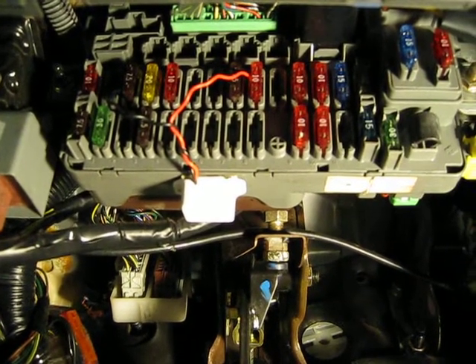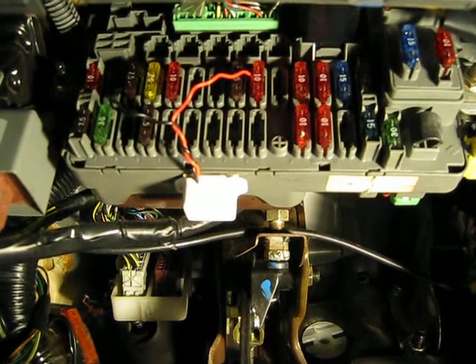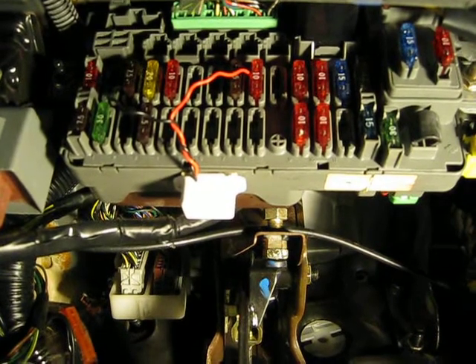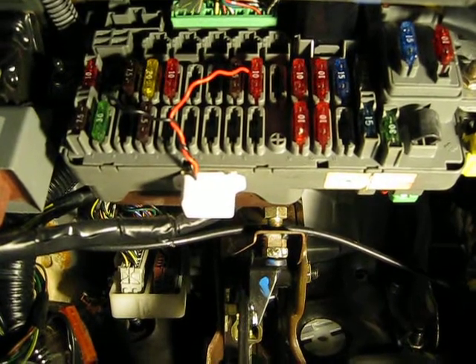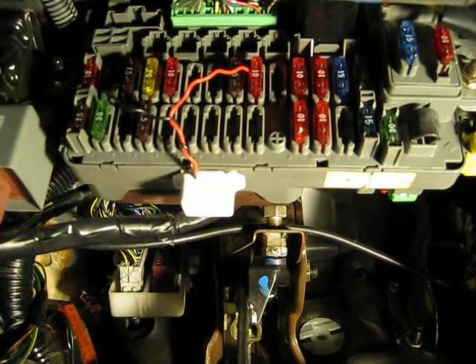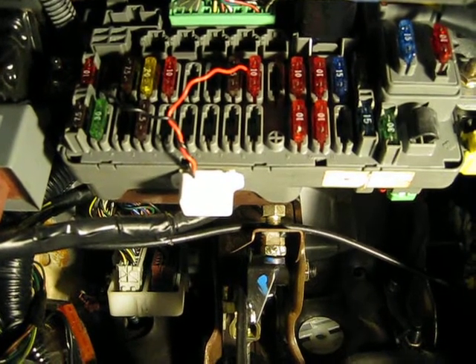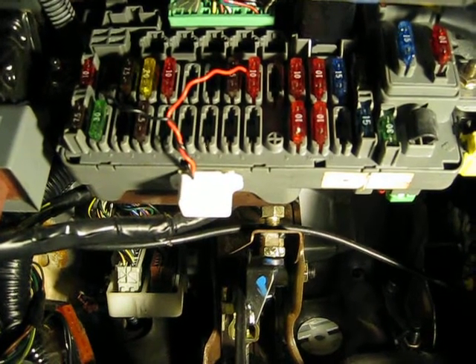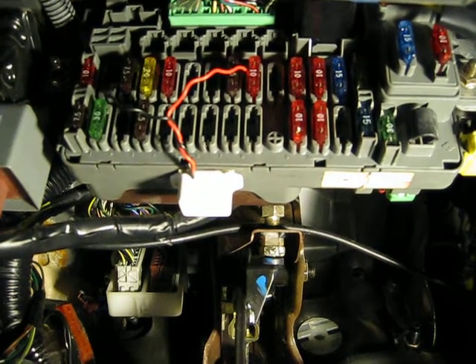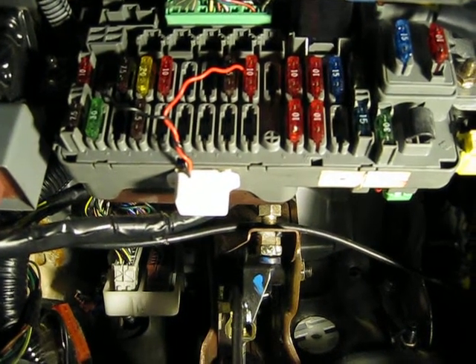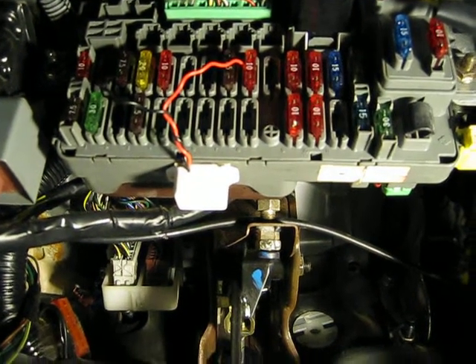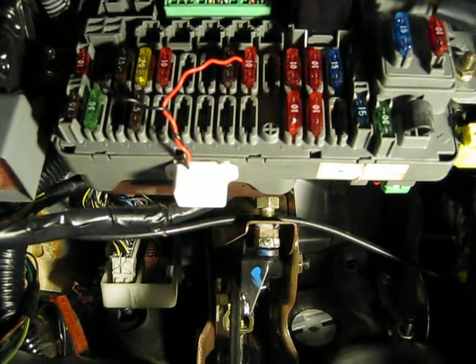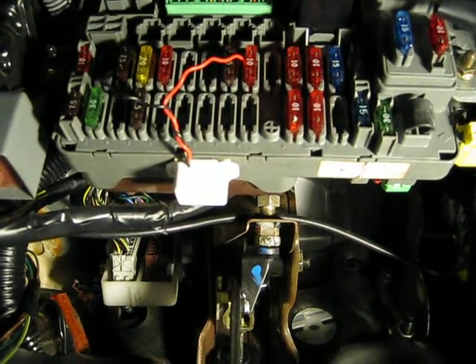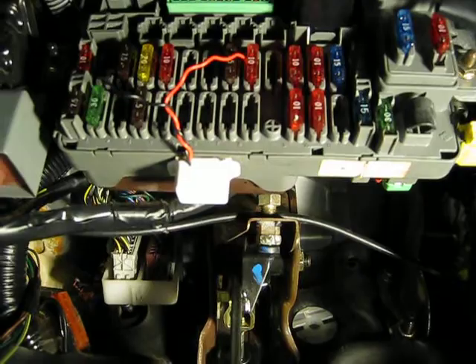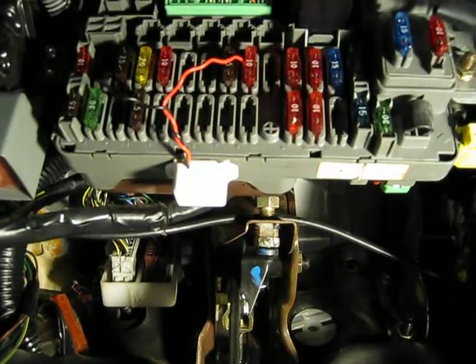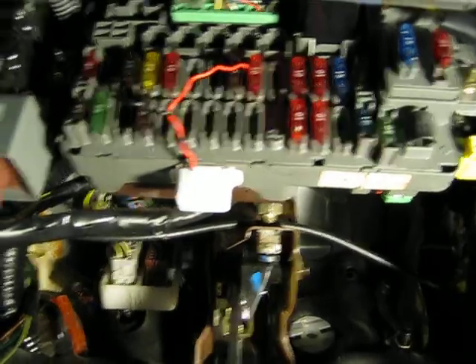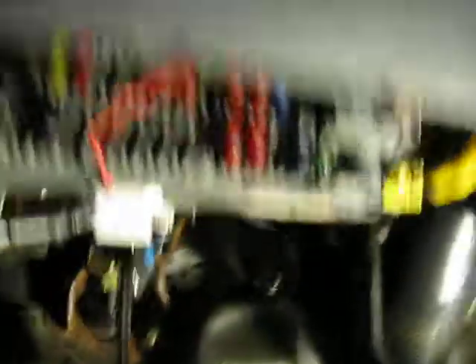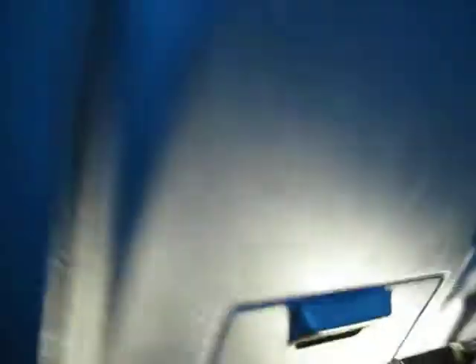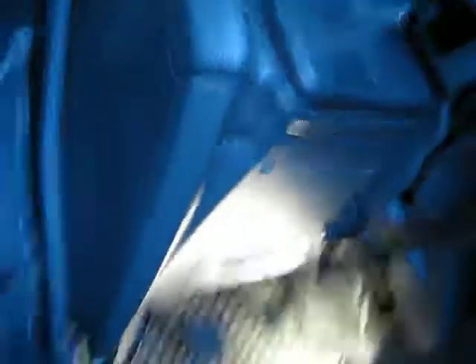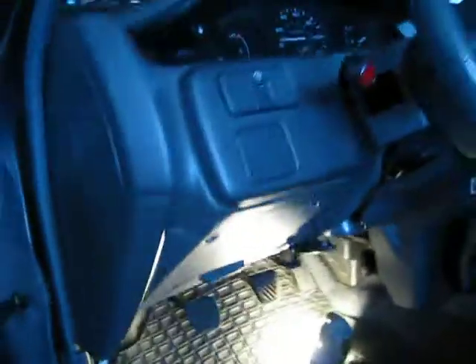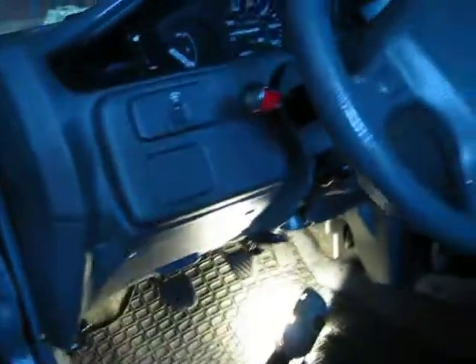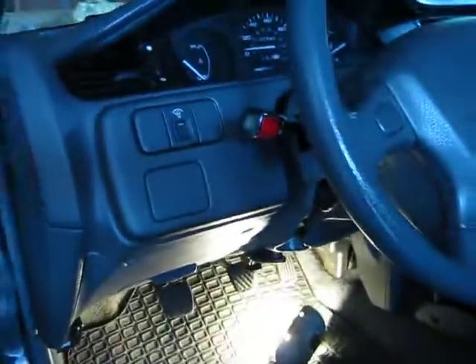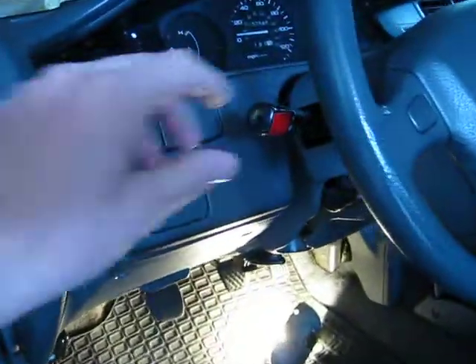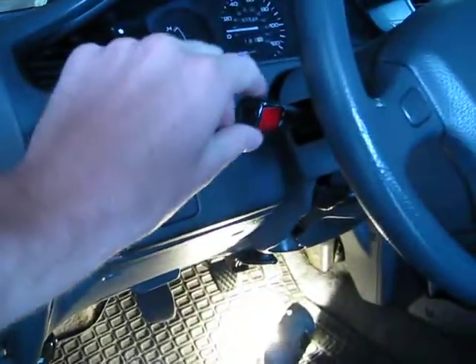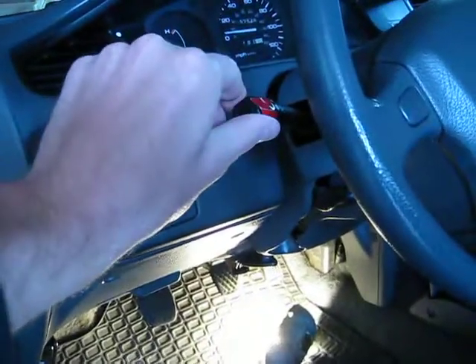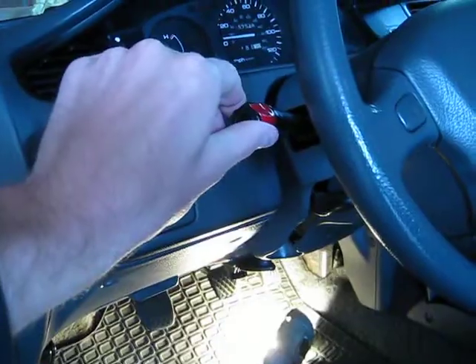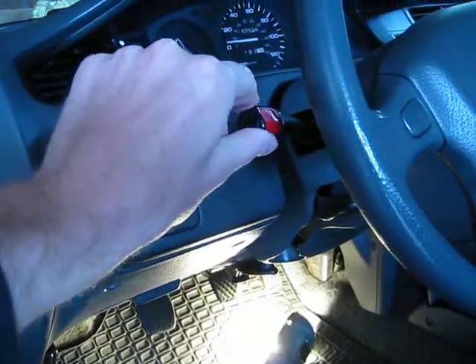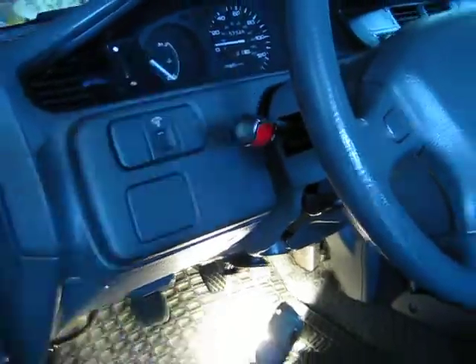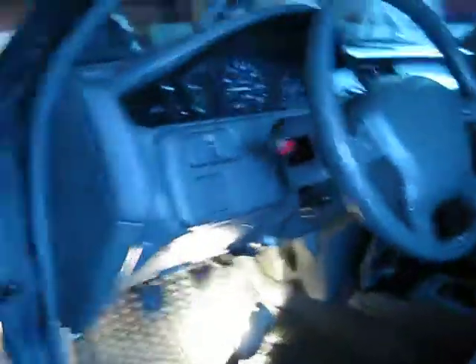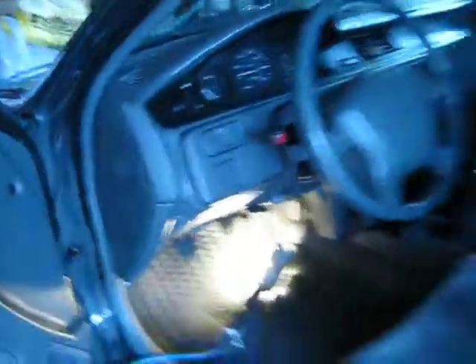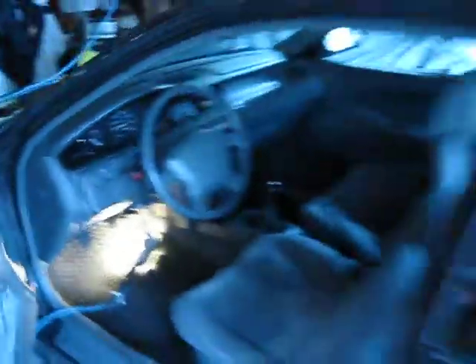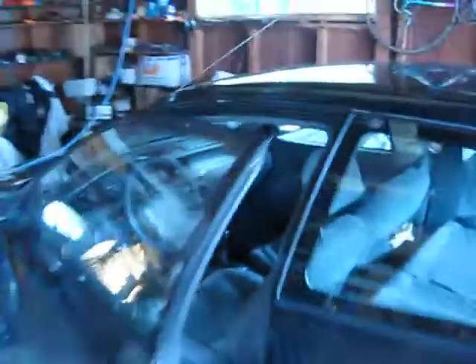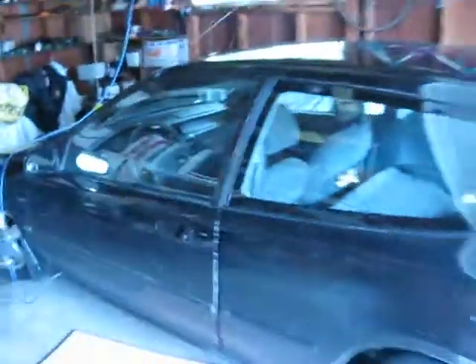Wire the opposite end, or the black wire, into the 7.5 amp fuse labeled rear defrost. And that is how you wire a headlamp warning buzzer onto a 5th generation Honda Civic.